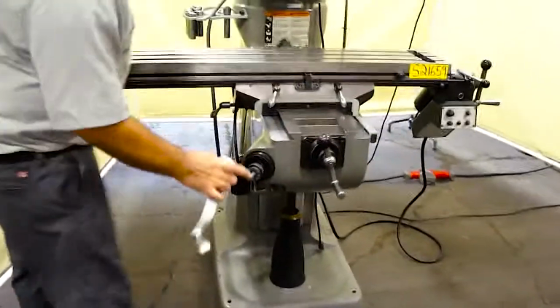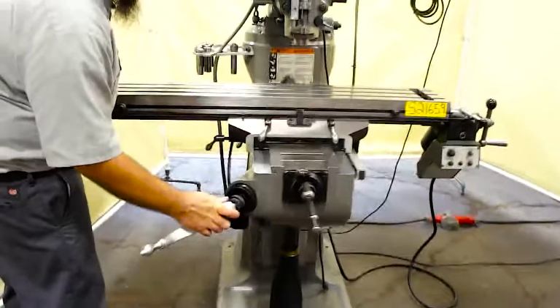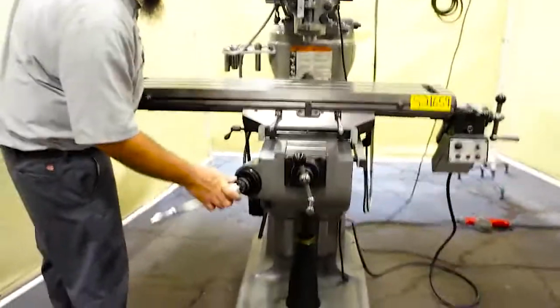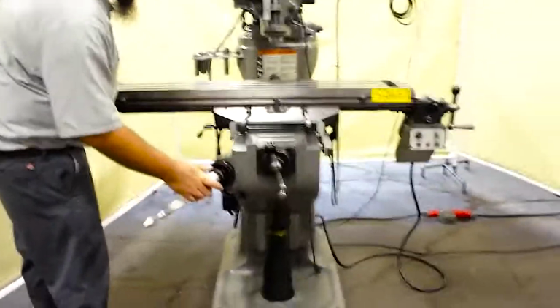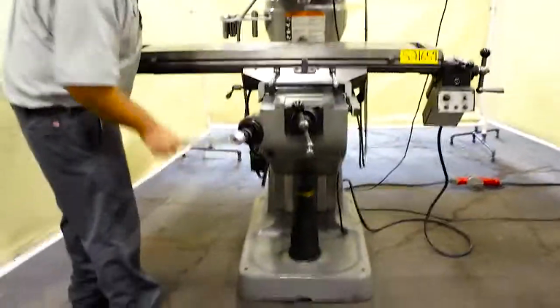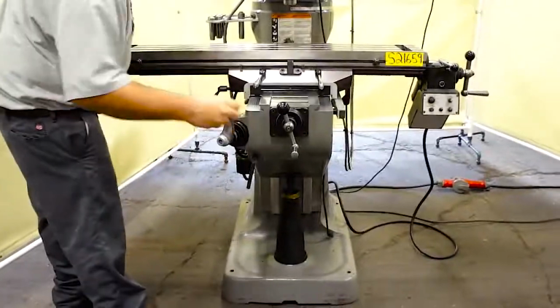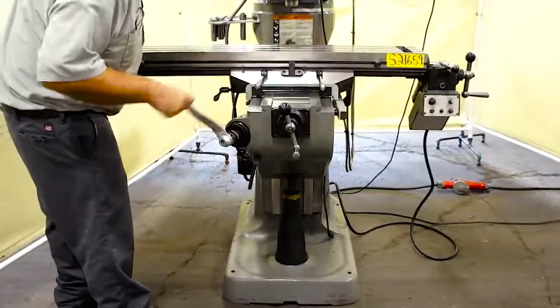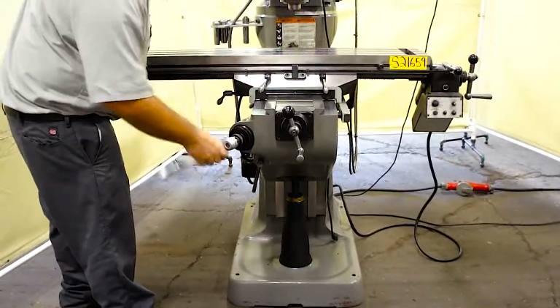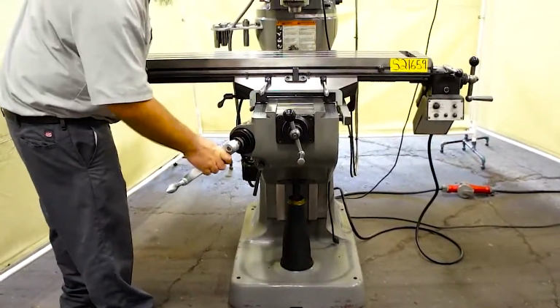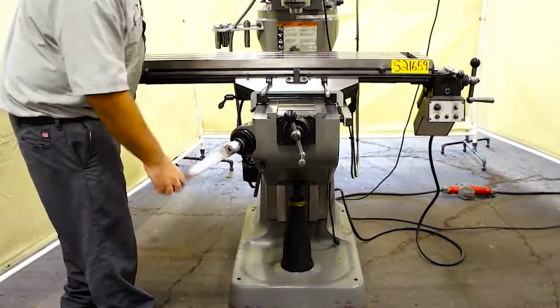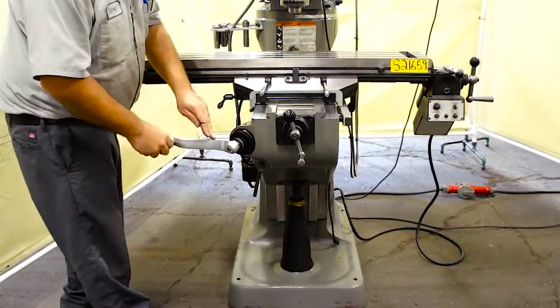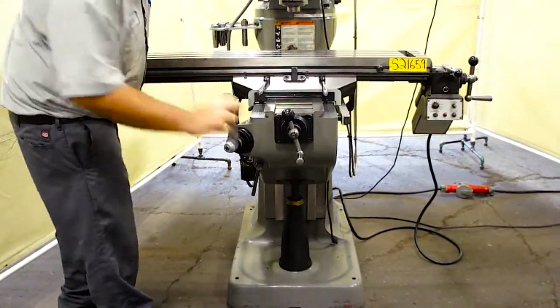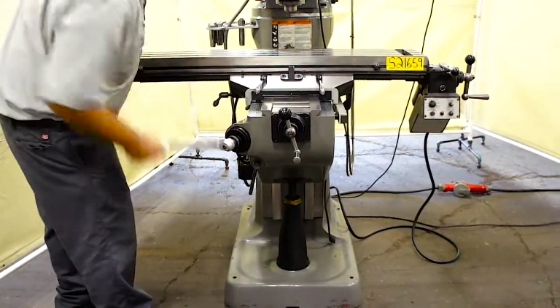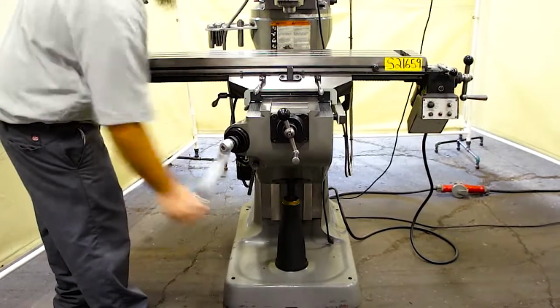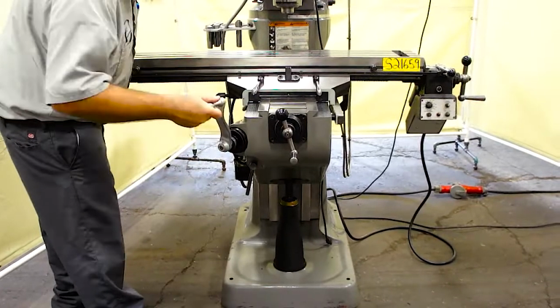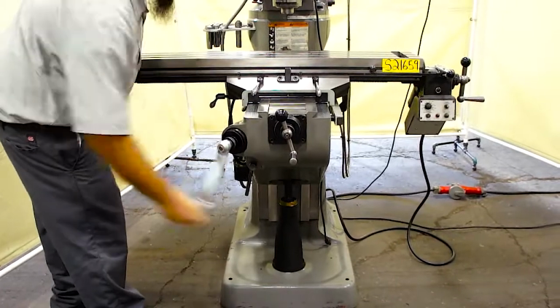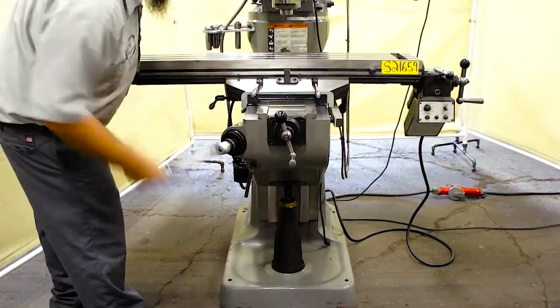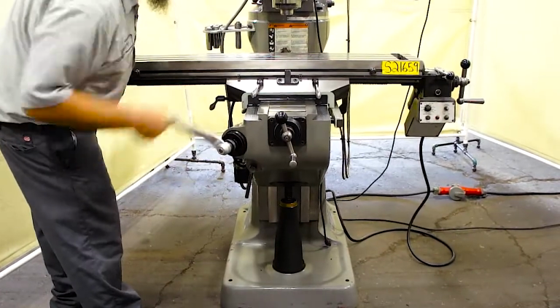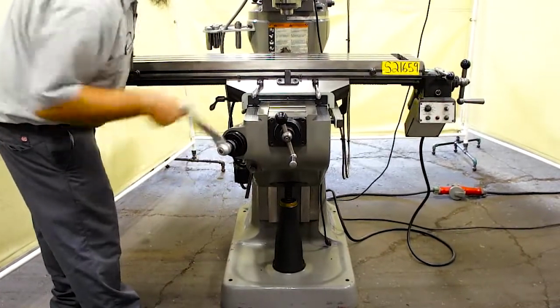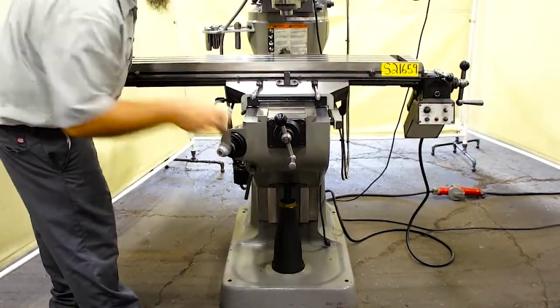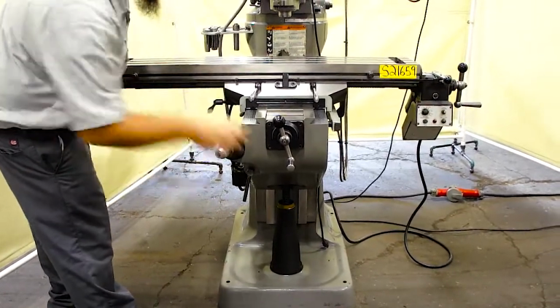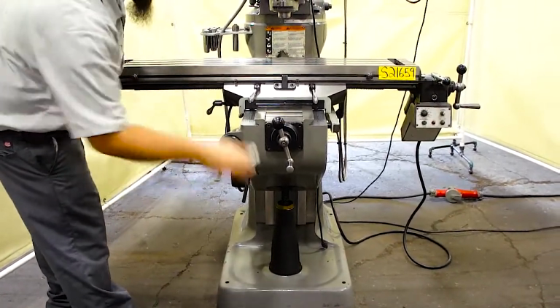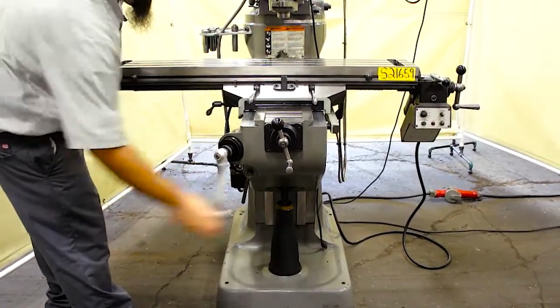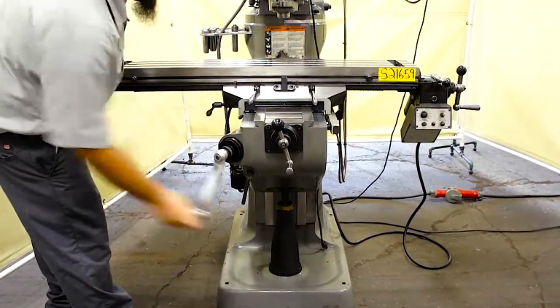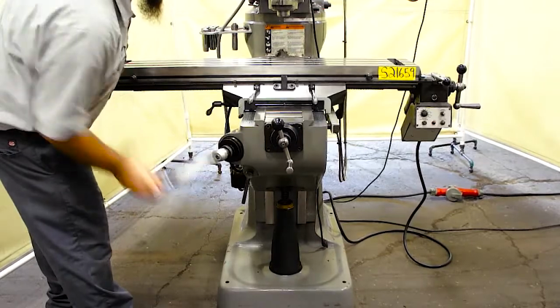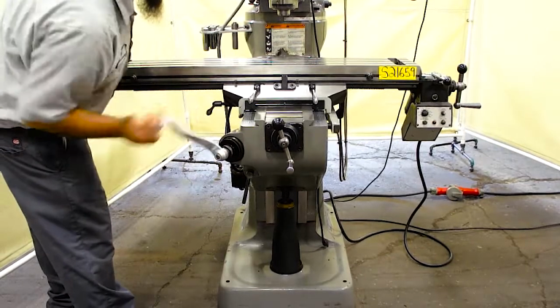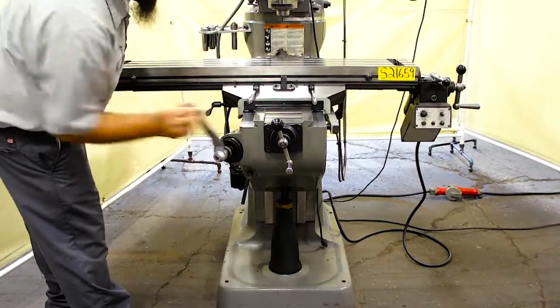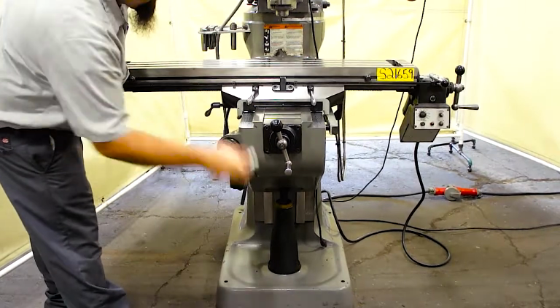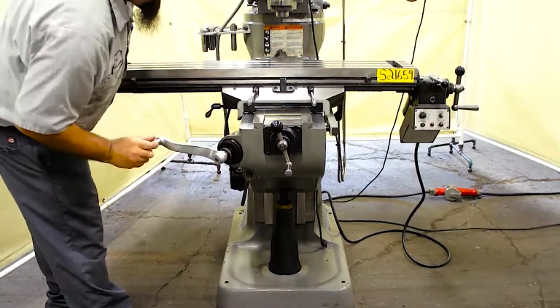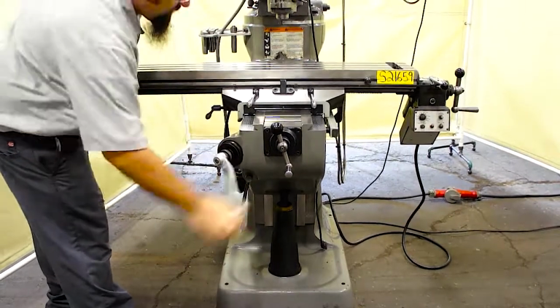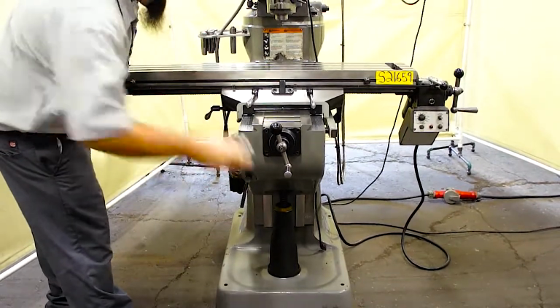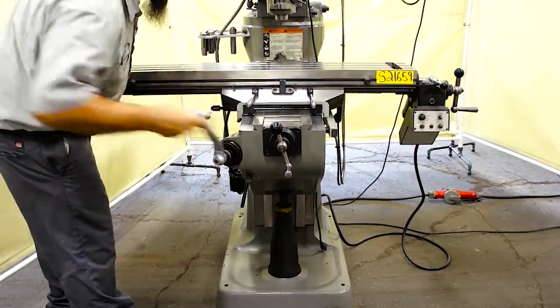The head also goes up and down, which is your Z-axis, with ease. This is also a brand new handle — this machine came in missing a handle. As you can see it drops with ease and goes up with ease.